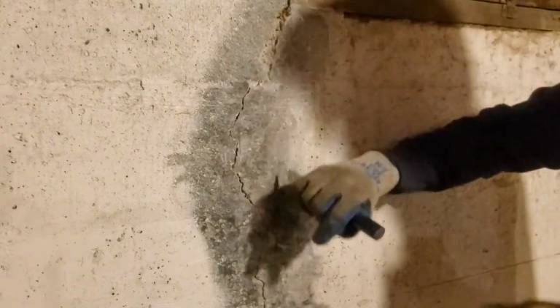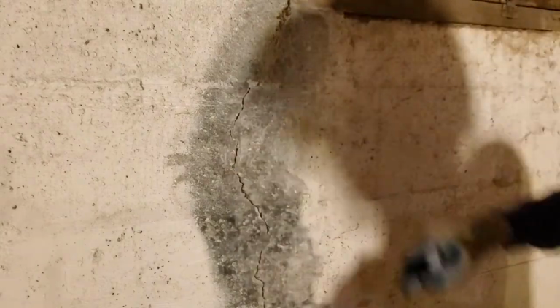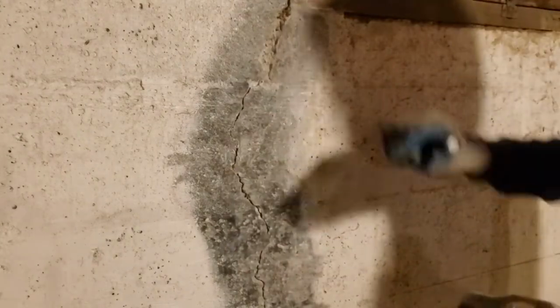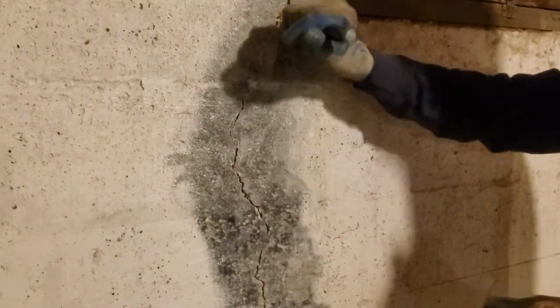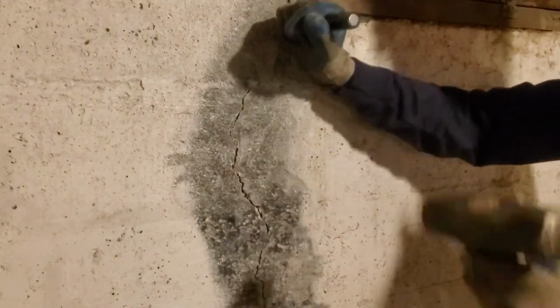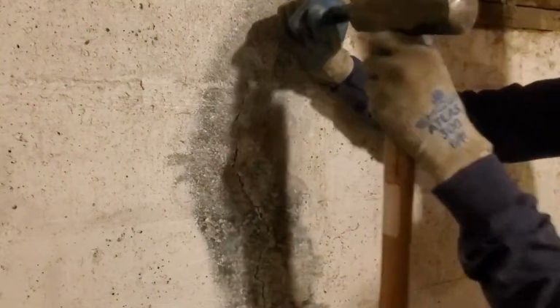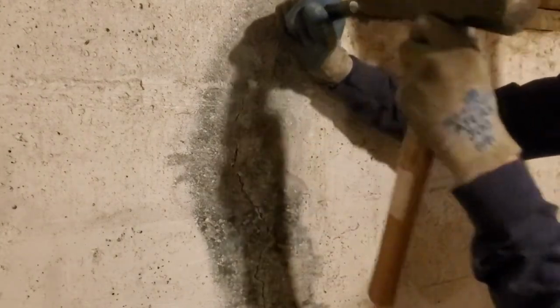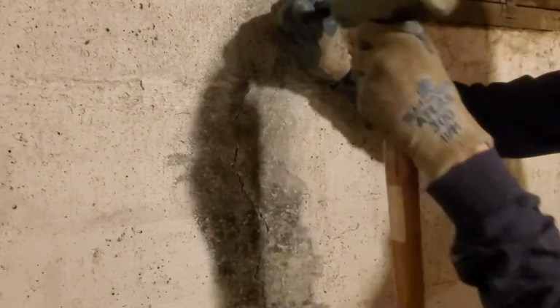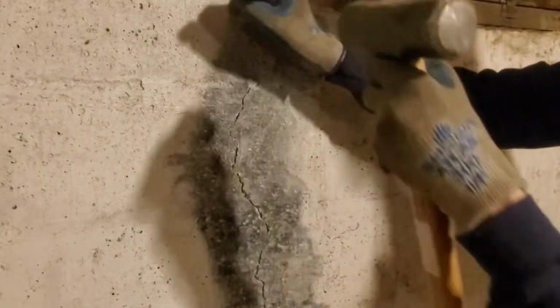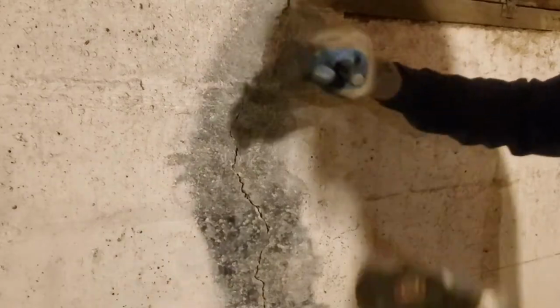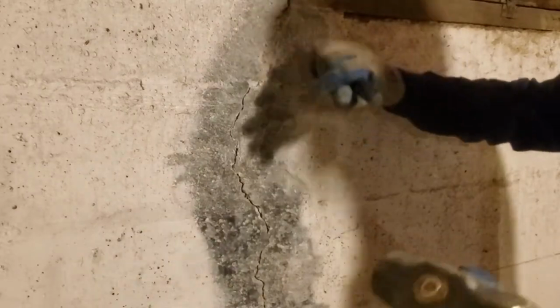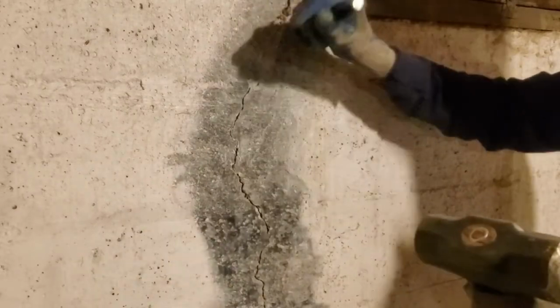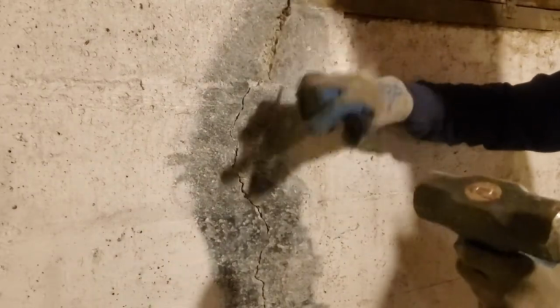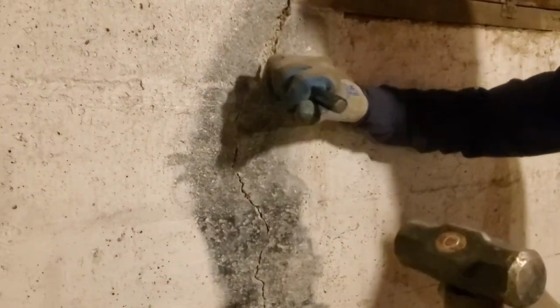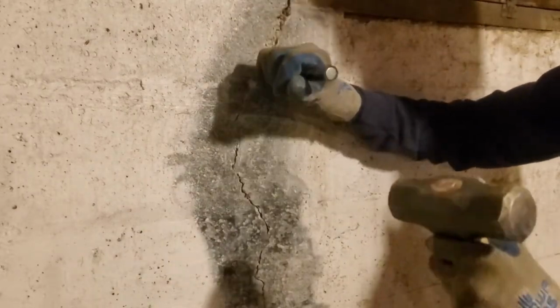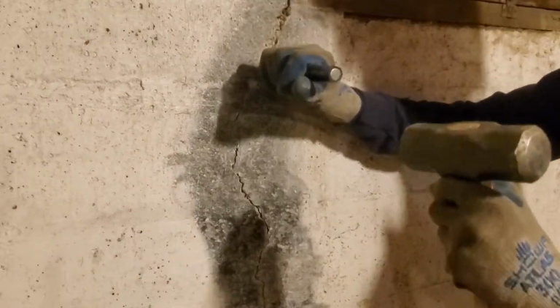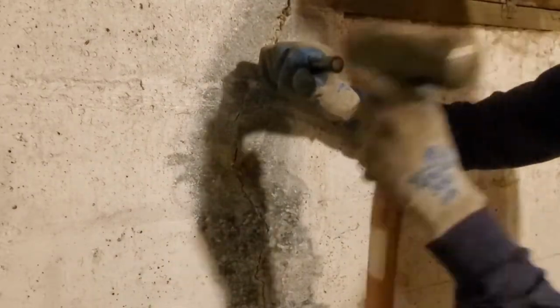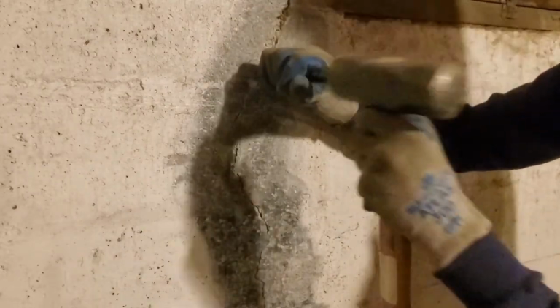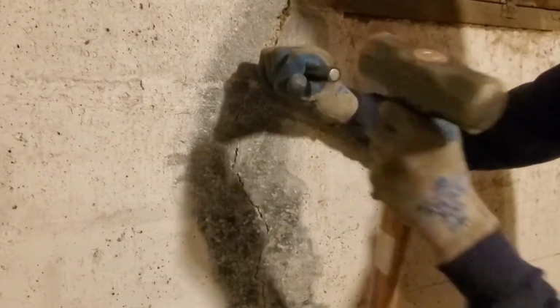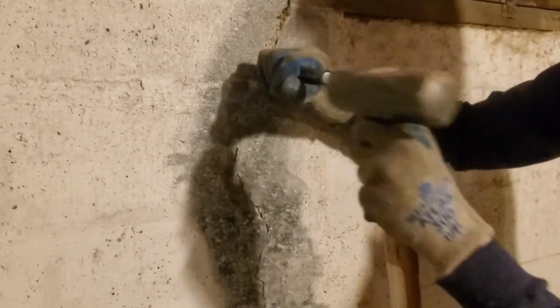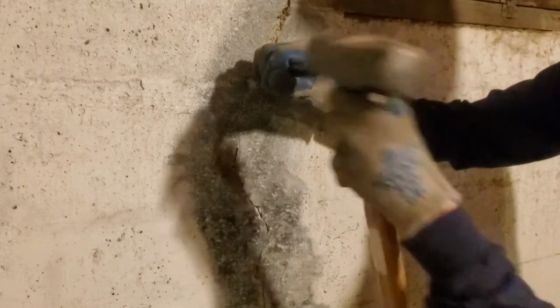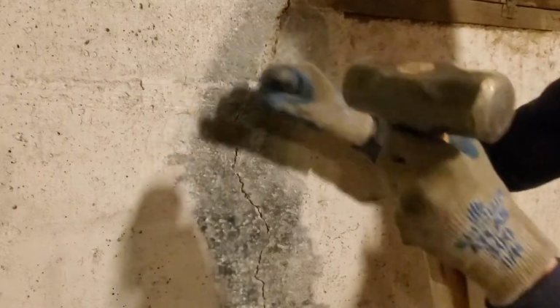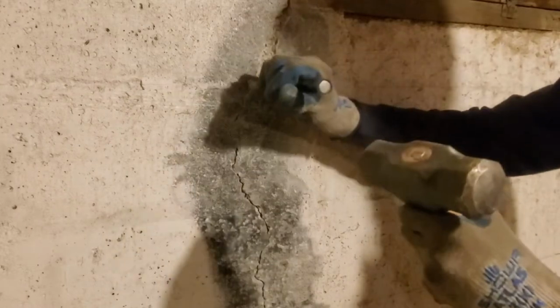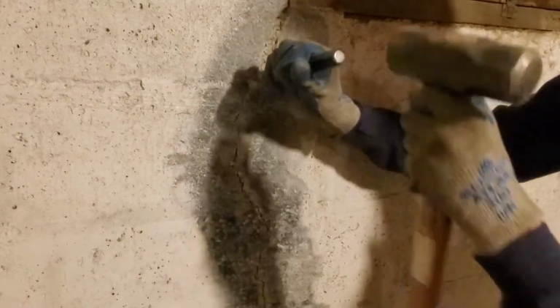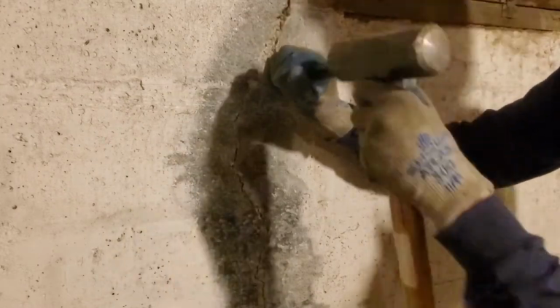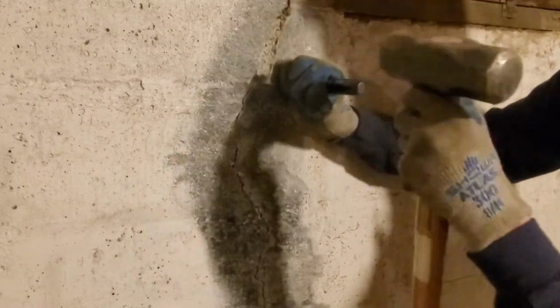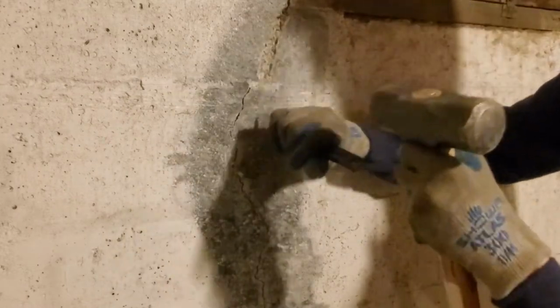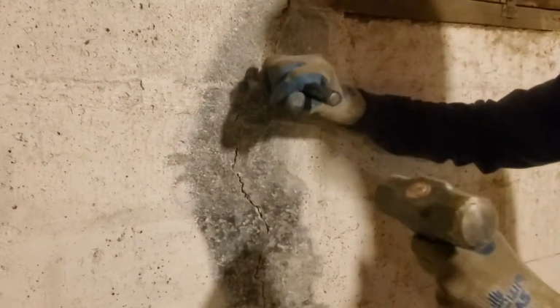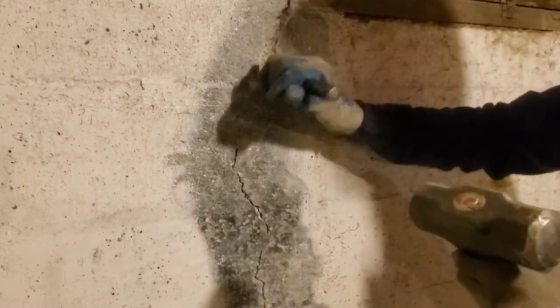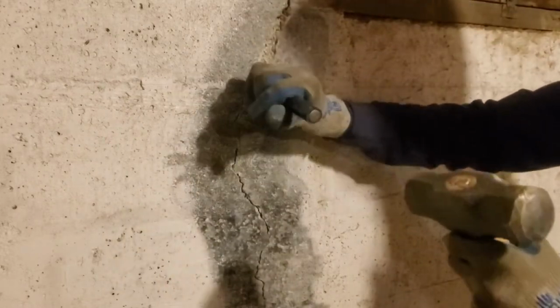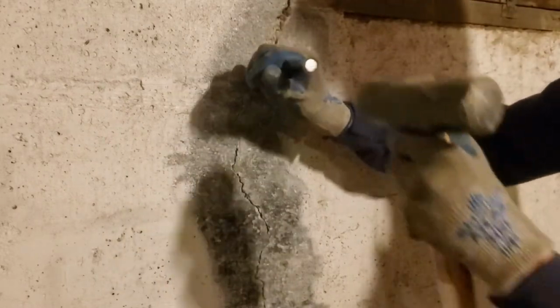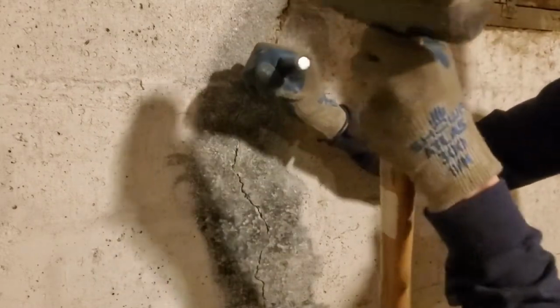The good news is we had a major rainstorm — the worst since we've been living here — and this crack didn't leak at all. So it's probably not cracked all the way through, but it probably doesn't hurt to get this plugged up regardless.